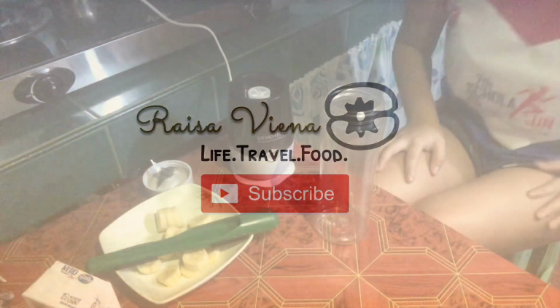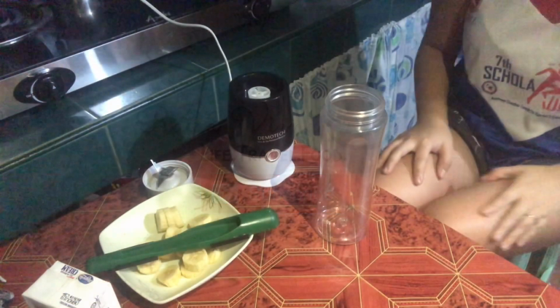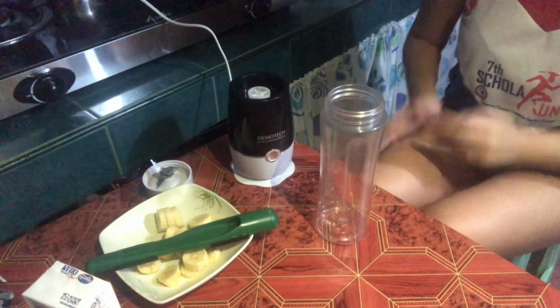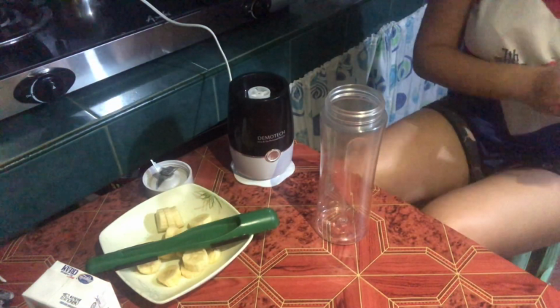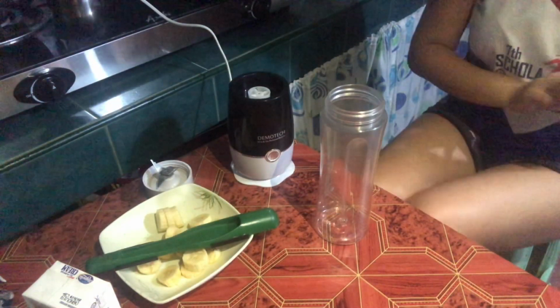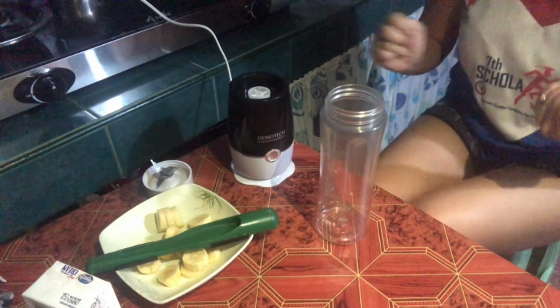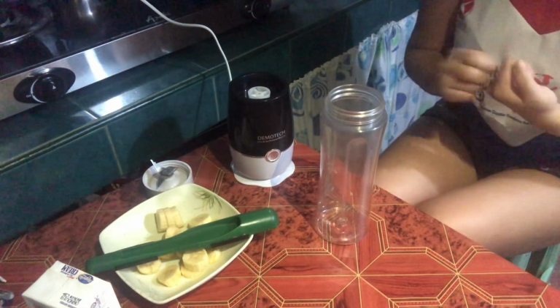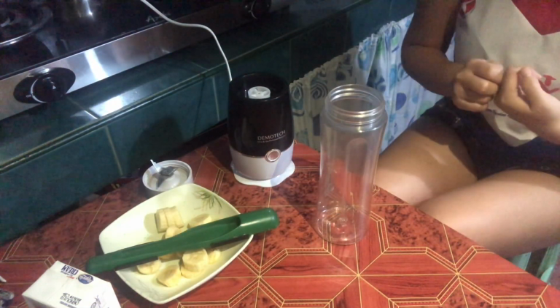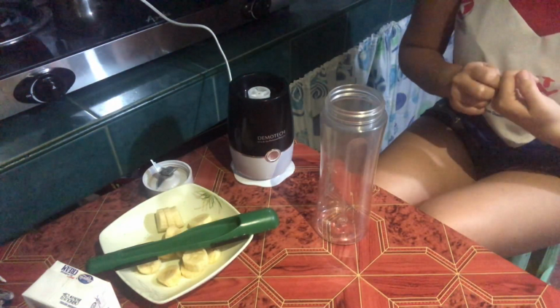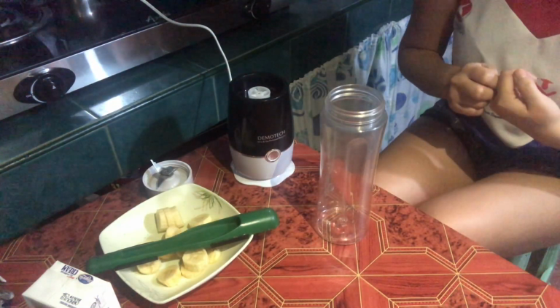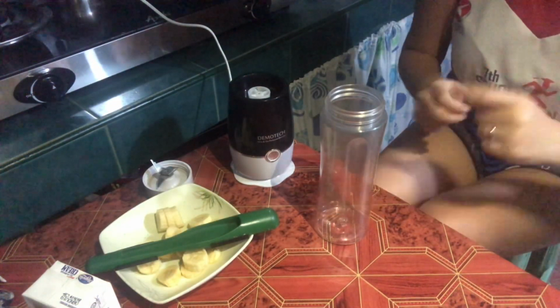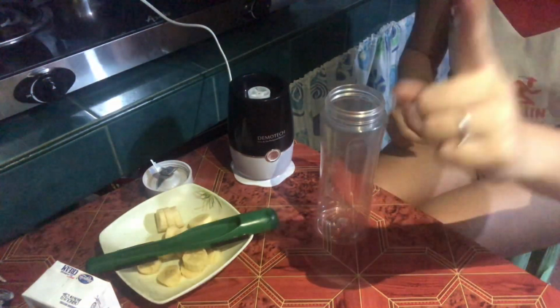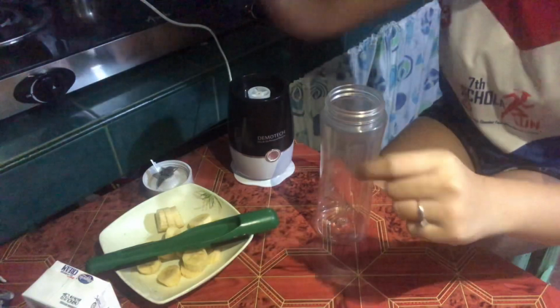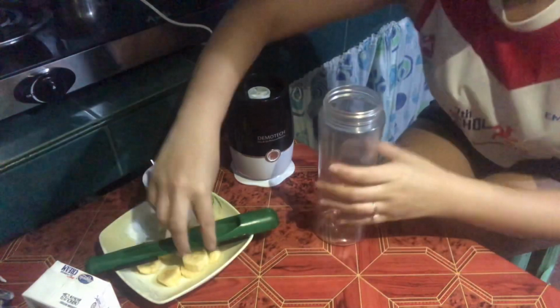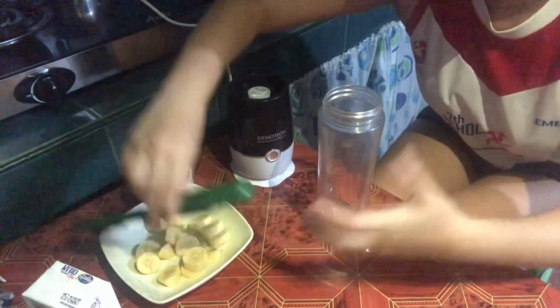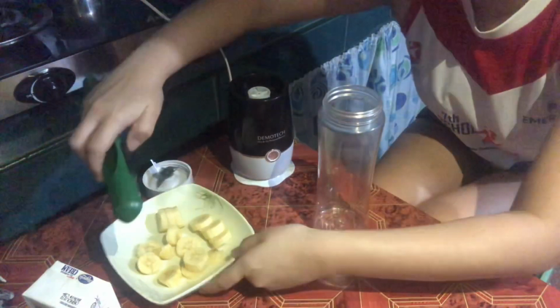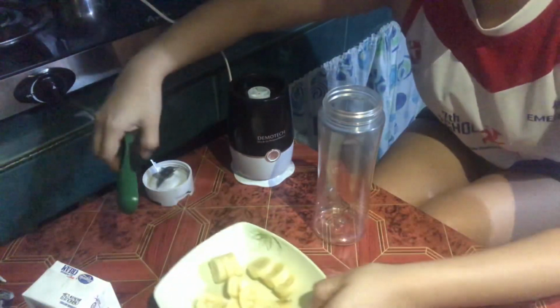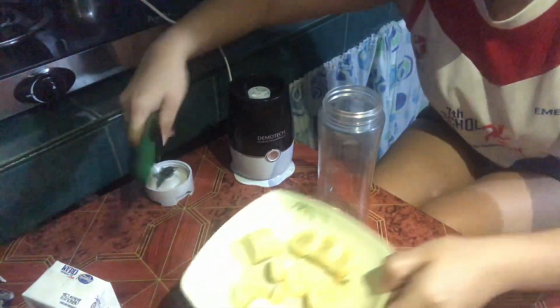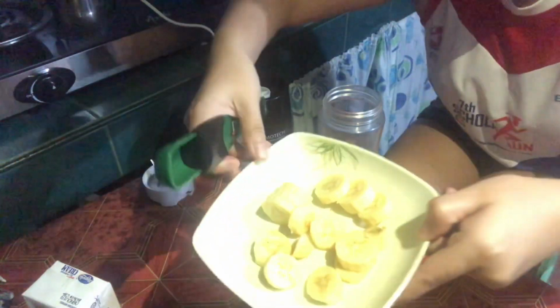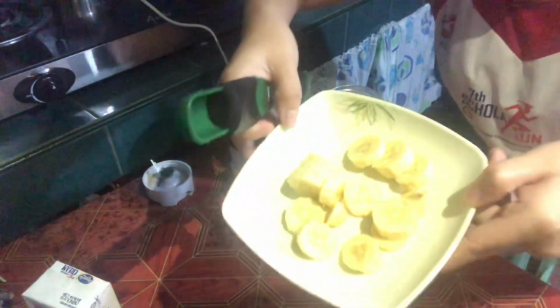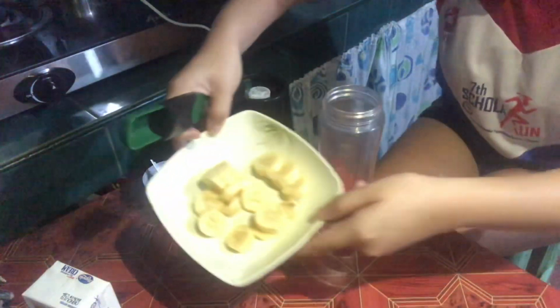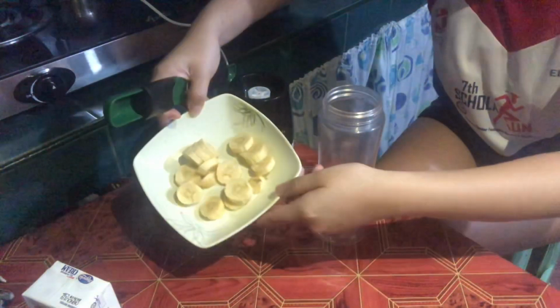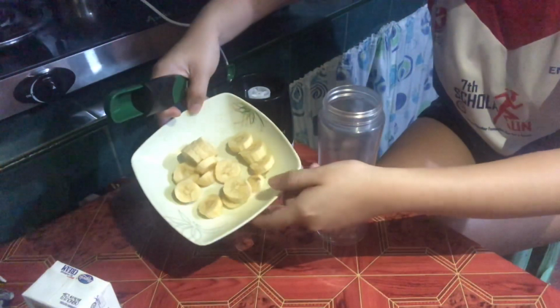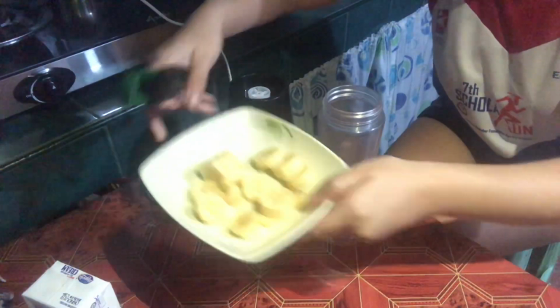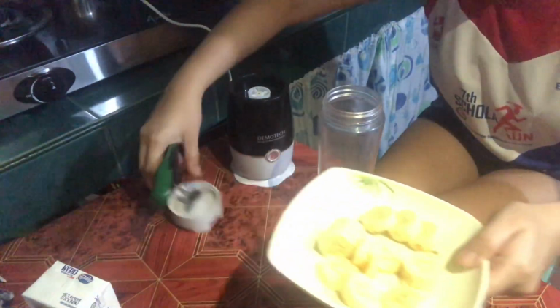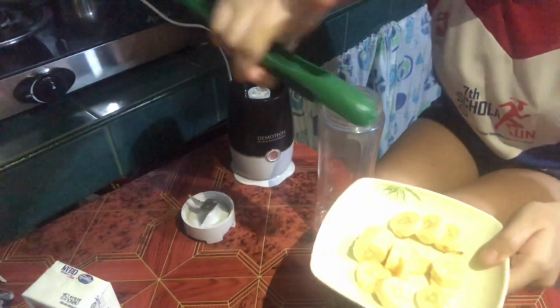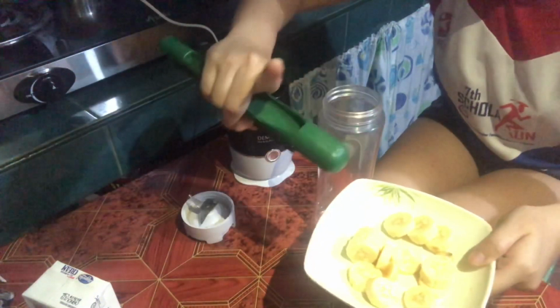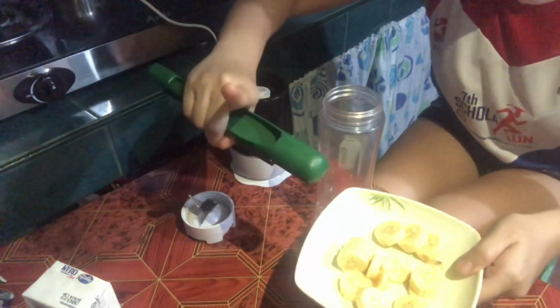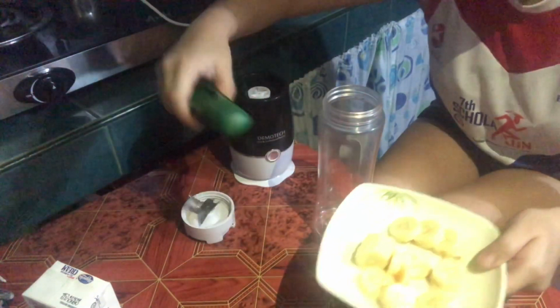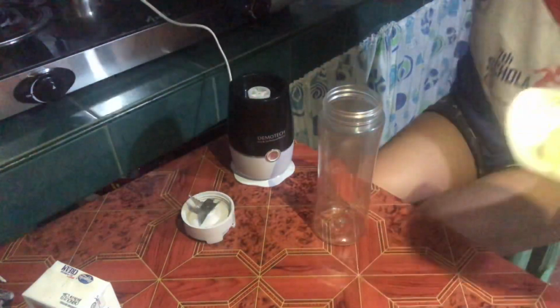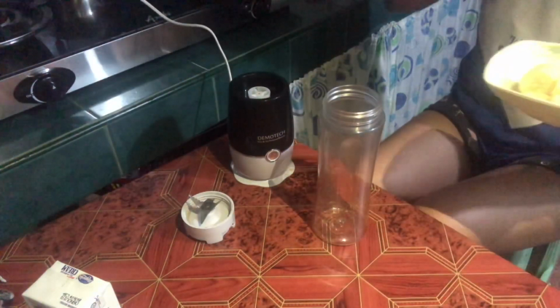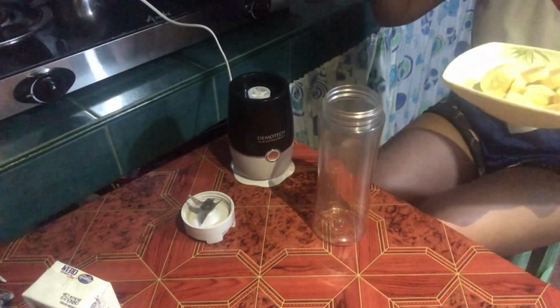Hi guys, welcome to my vlog. We're going to do a banana smoothie with chia seeds. First, we're going to put the banana in the container or in the blender. Just one banana for now.